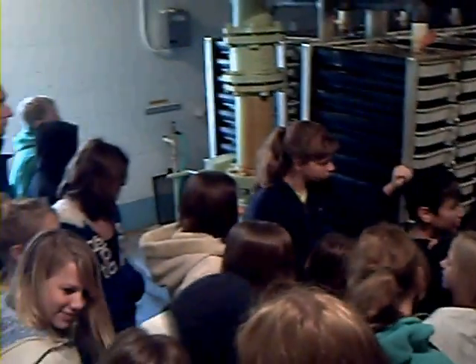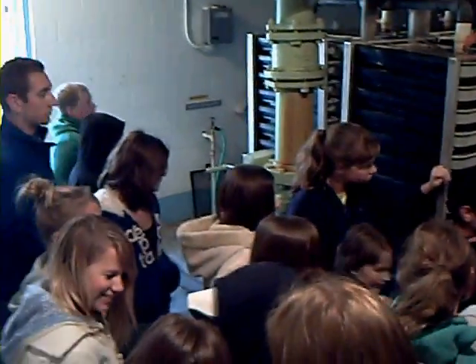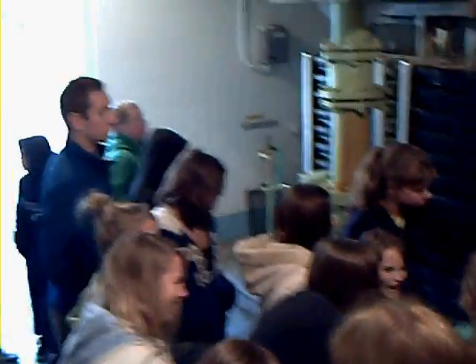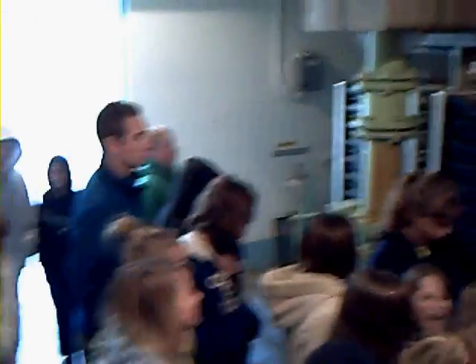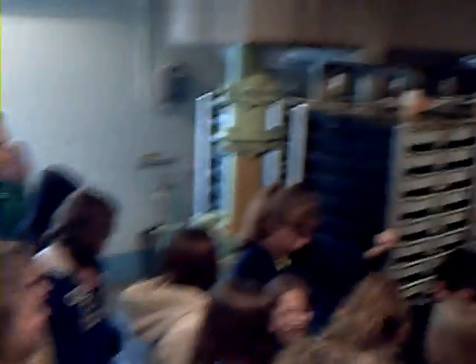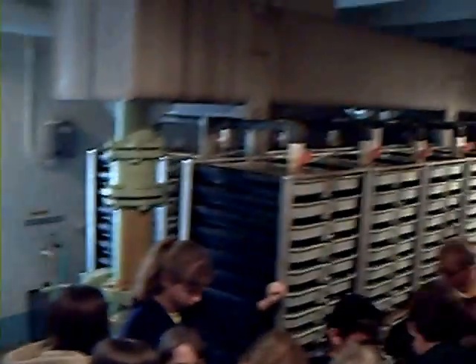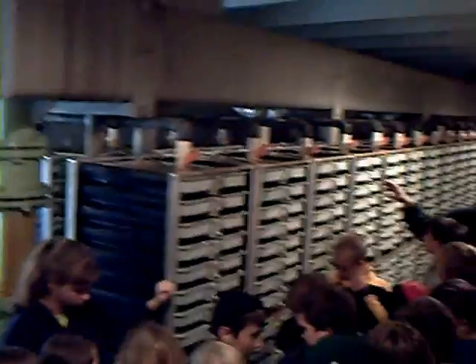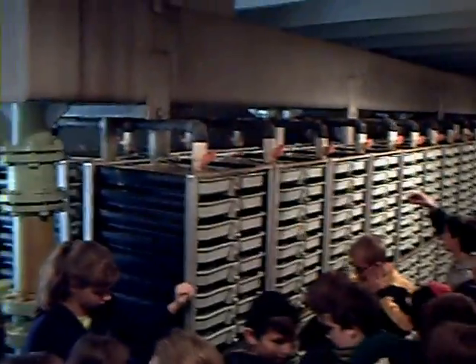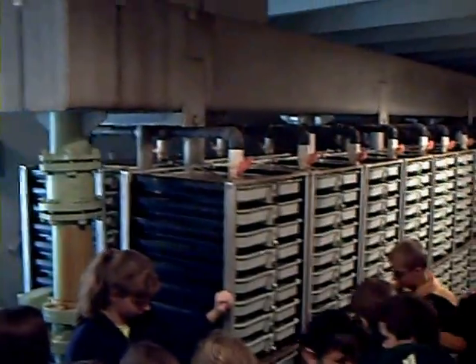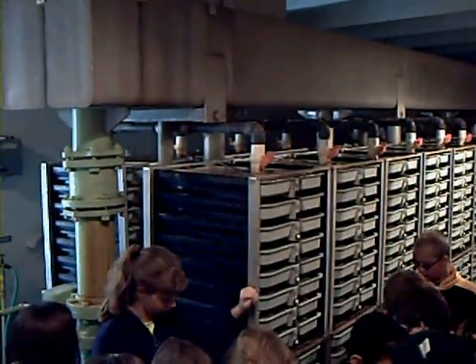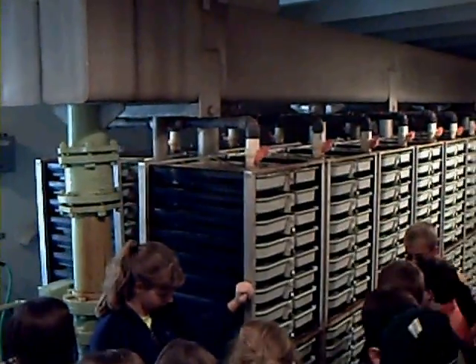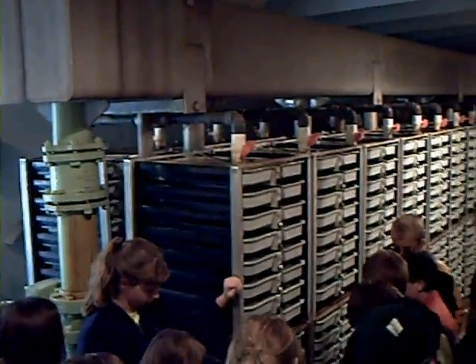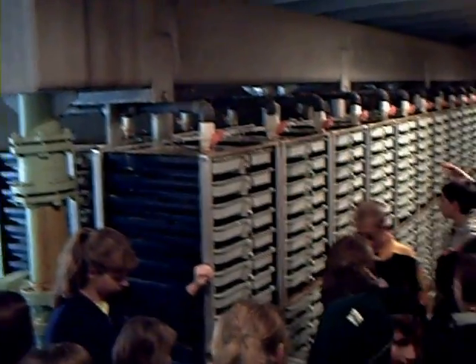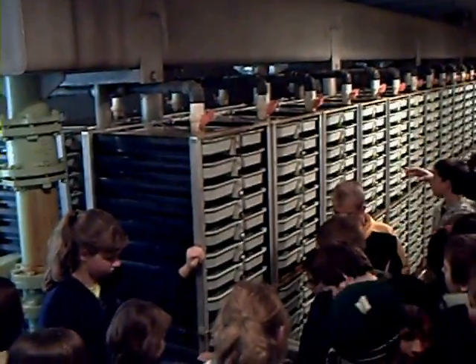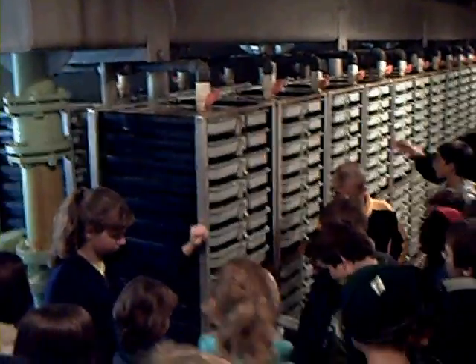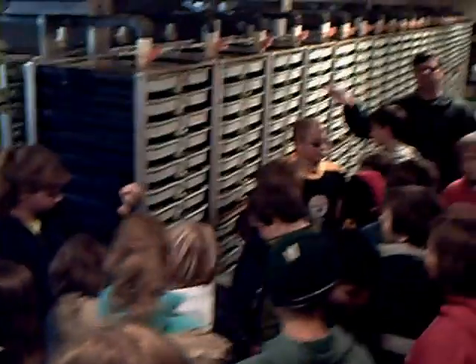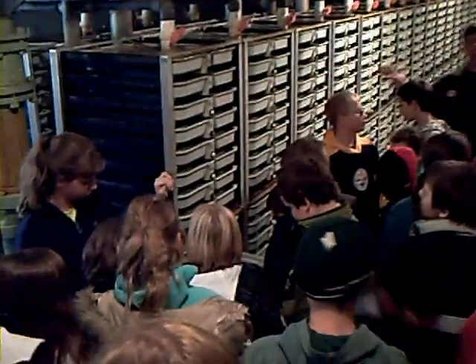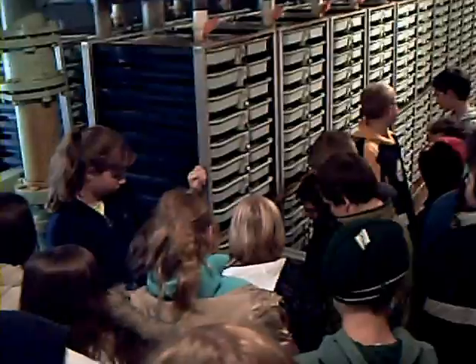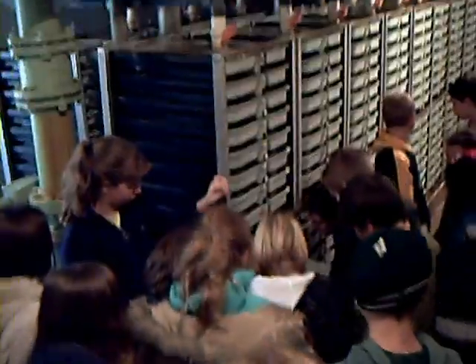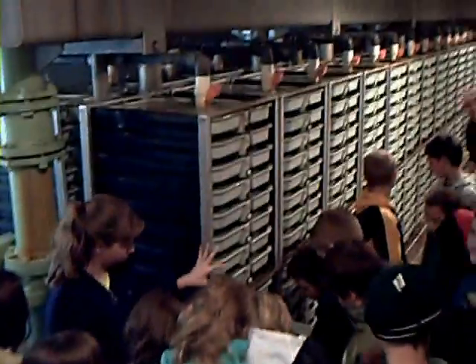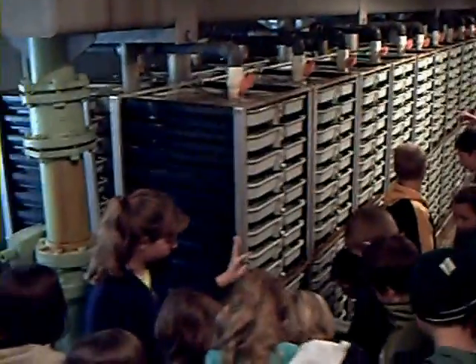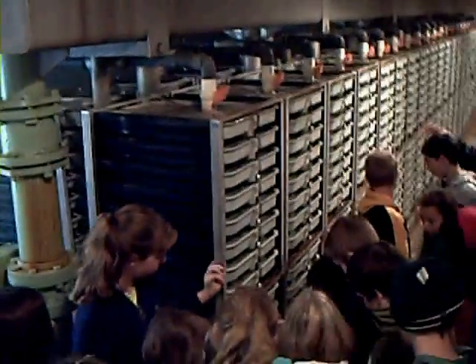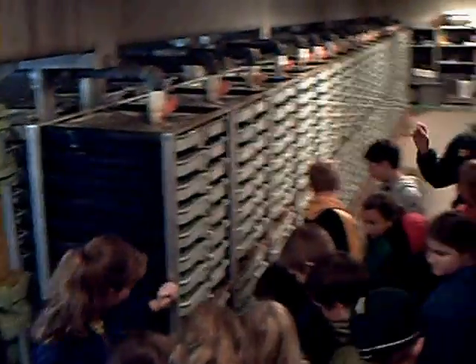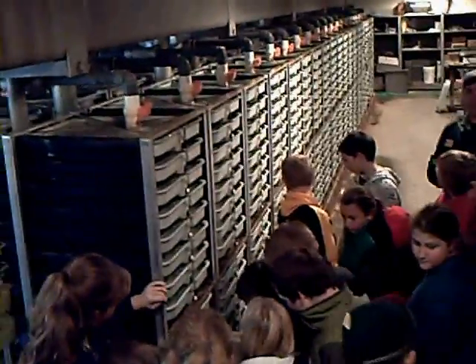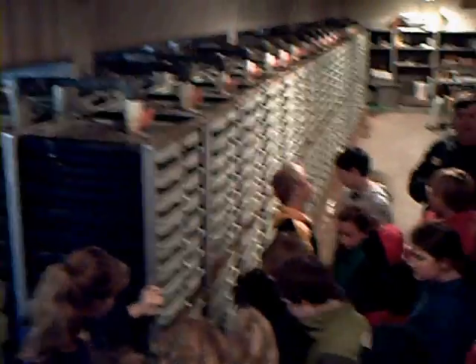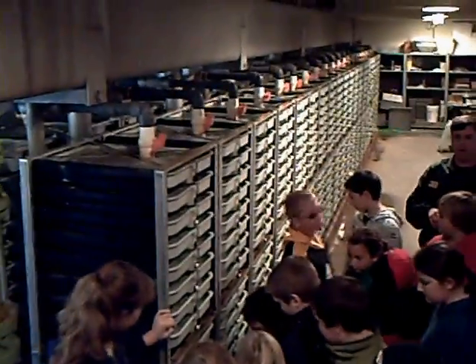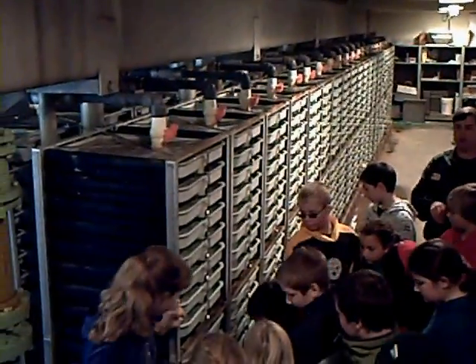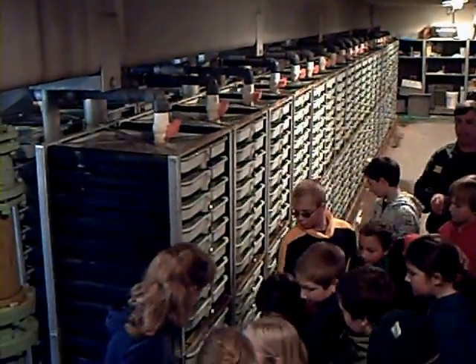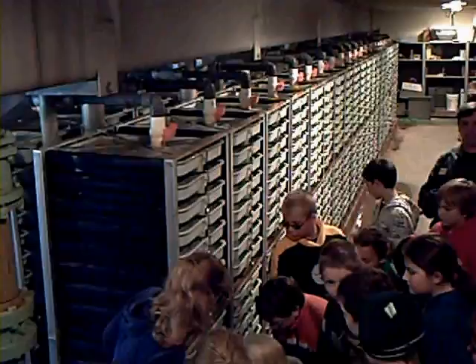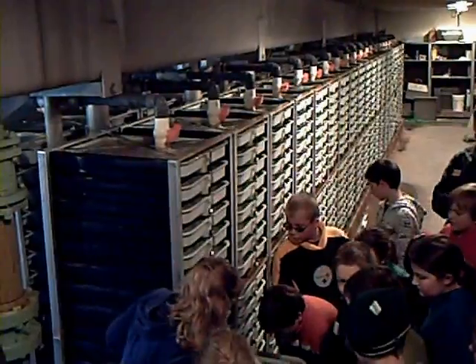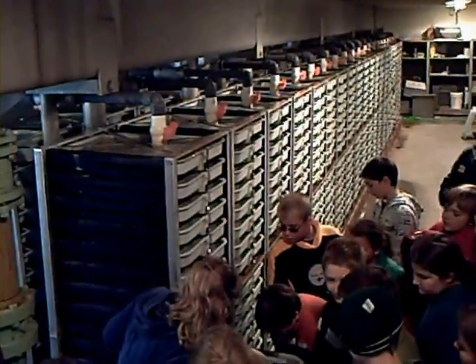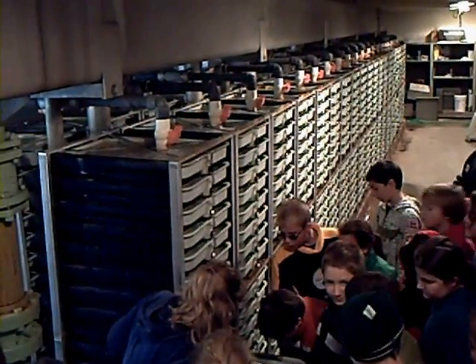This water is constantly running over the fish to make sure that they stay nice and clean and there's movement over them. If the water was still, the eggs wouldn't last very long, so we have to keep constant movement over the eggs.